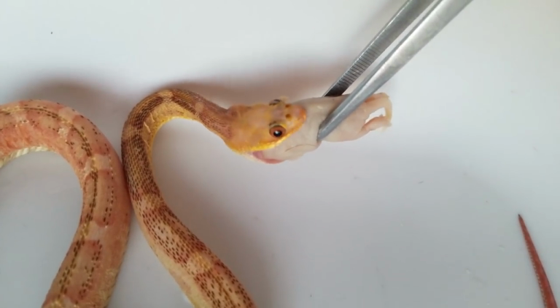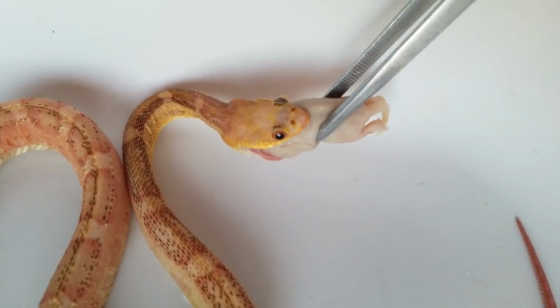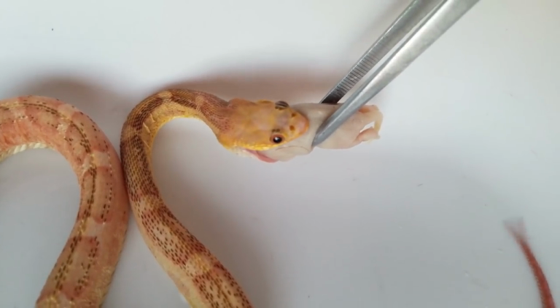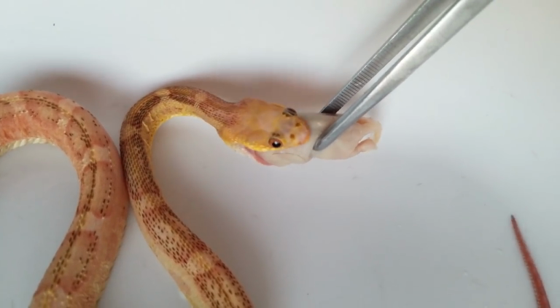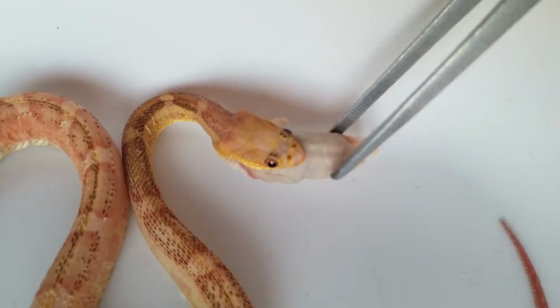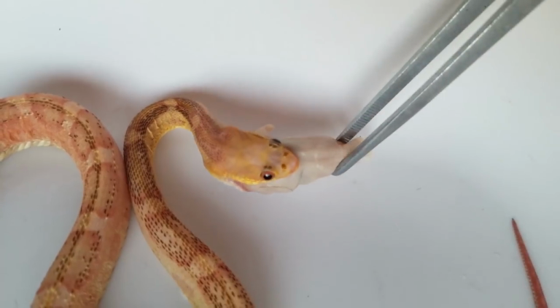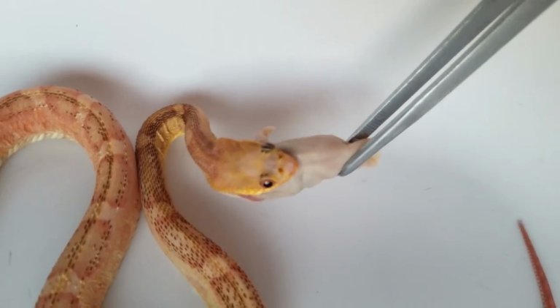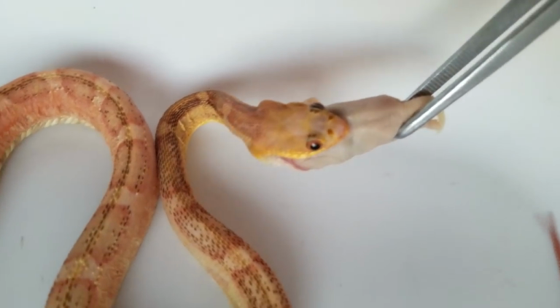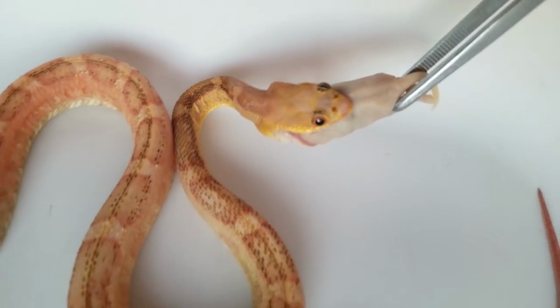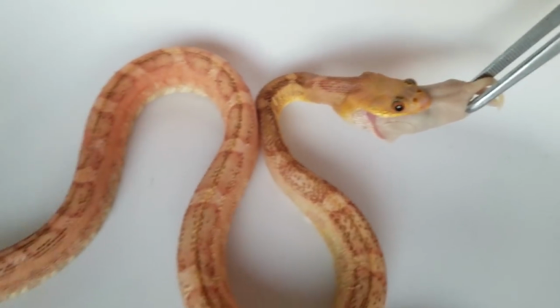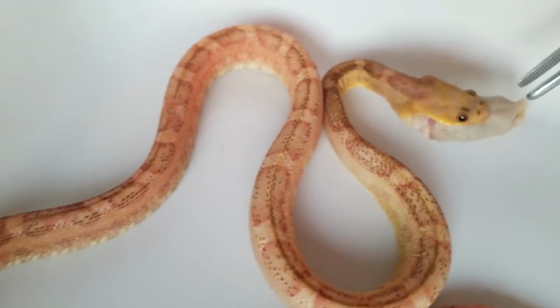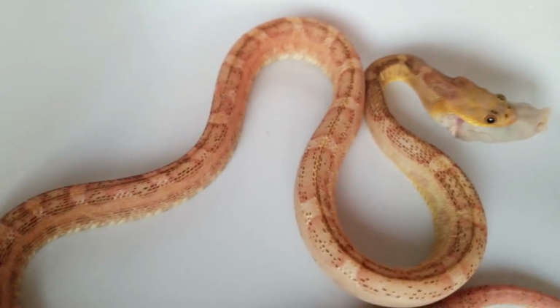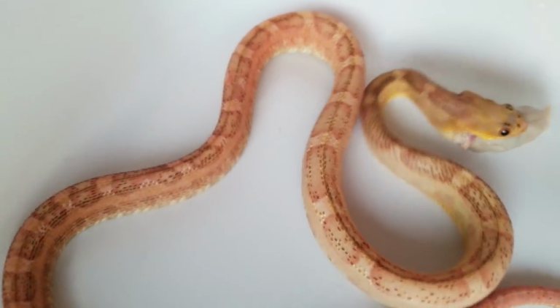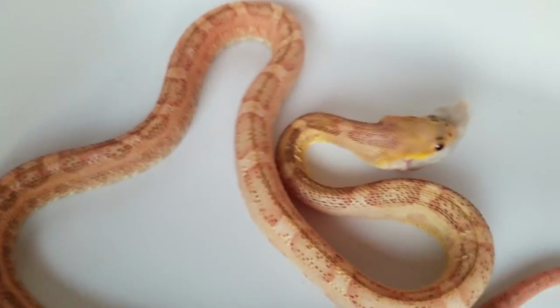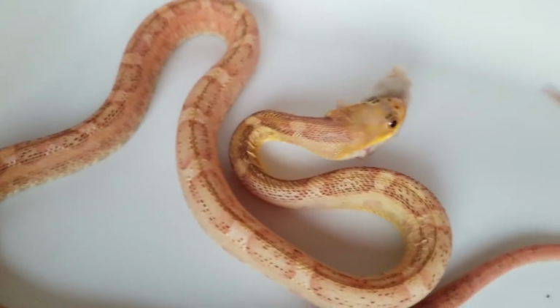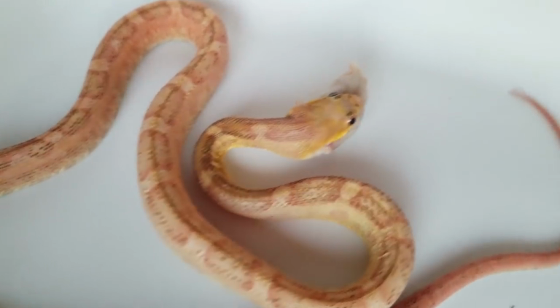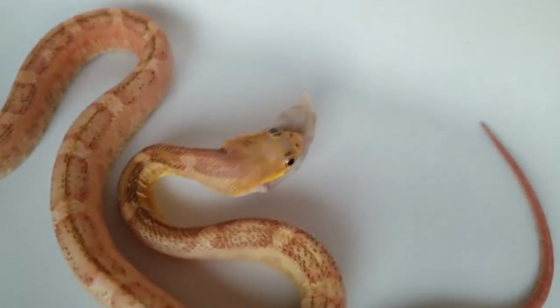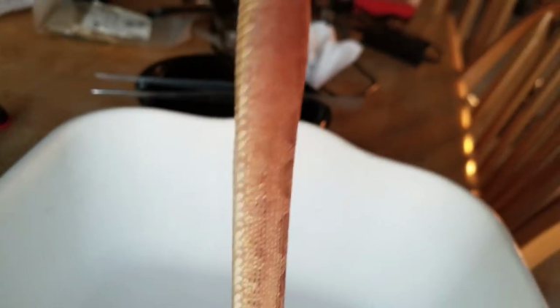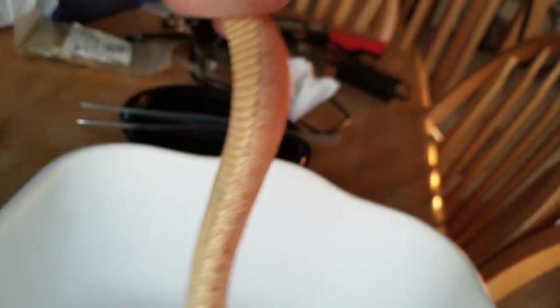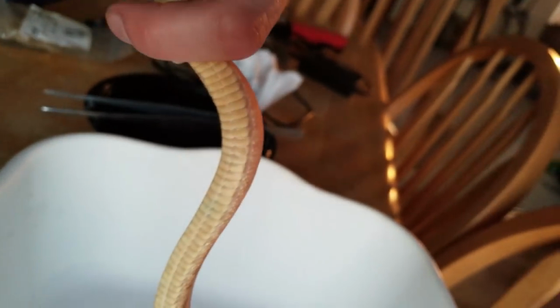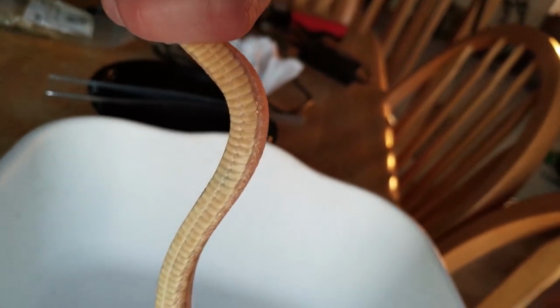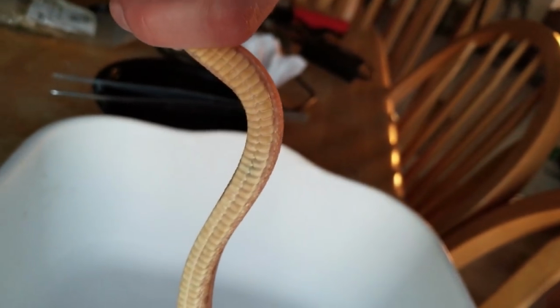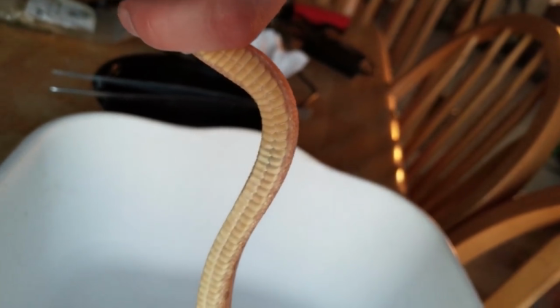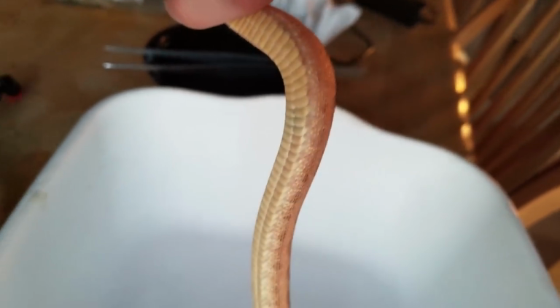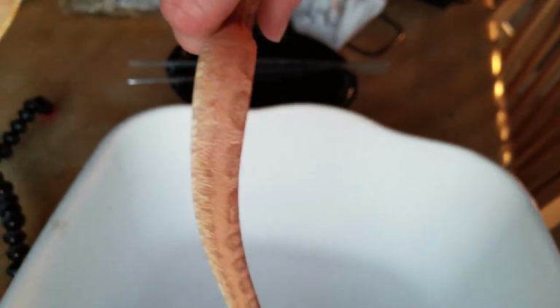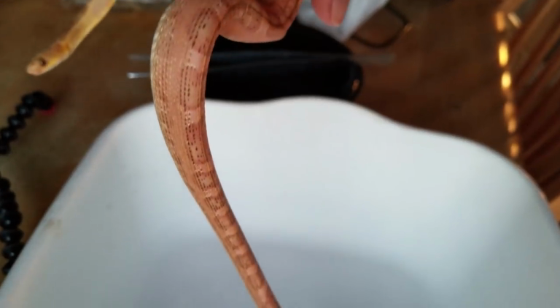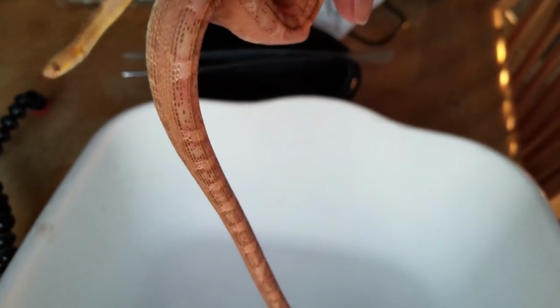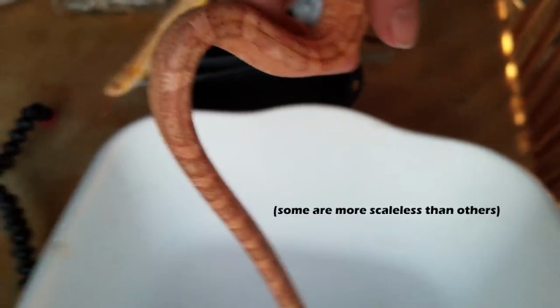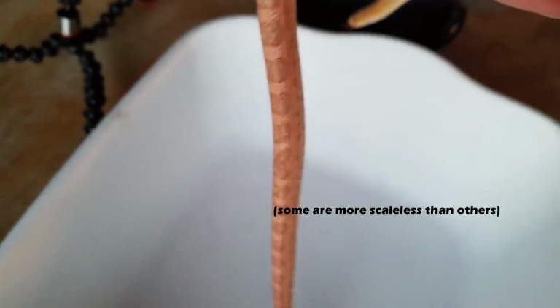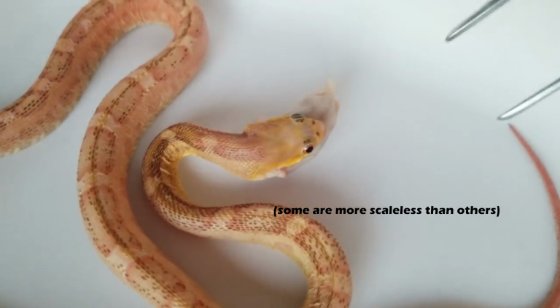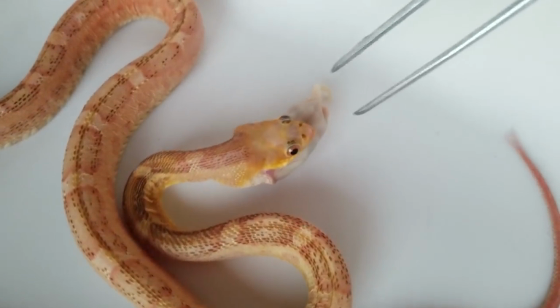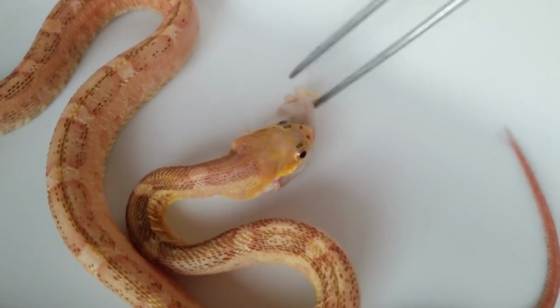Now scaleless reptiles in general is a pretty controversial subject because of course reptiles have evolved to have scales for the protection of their body, and even some of the scaleless snakes still have quite a few scales — especially their bellies, which are fully scaled still.